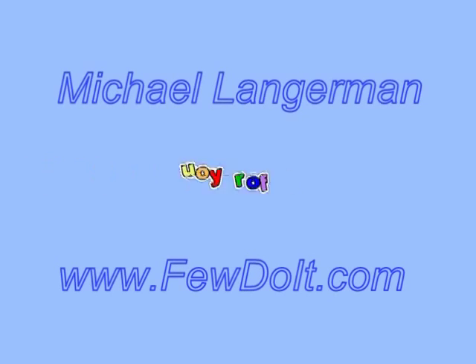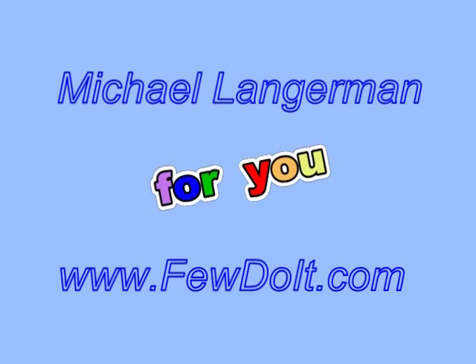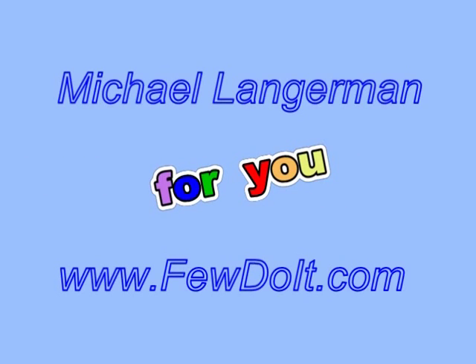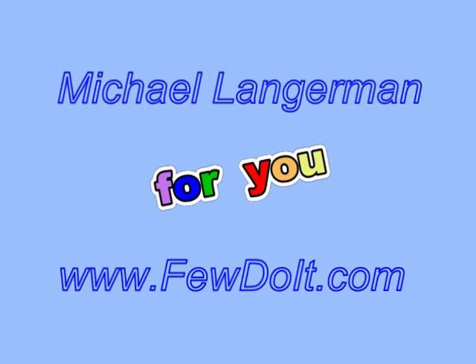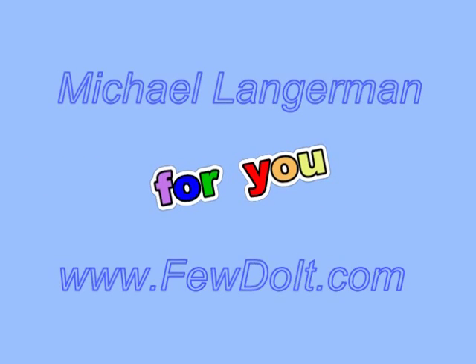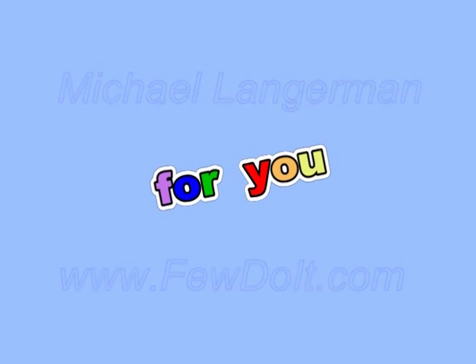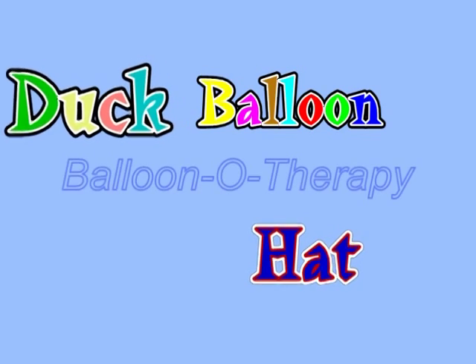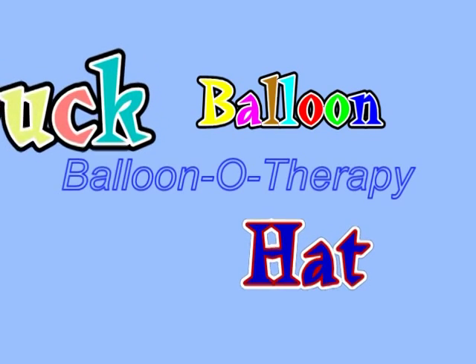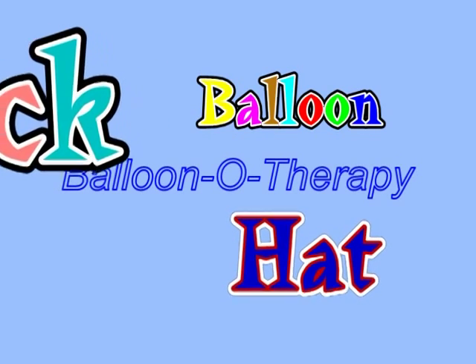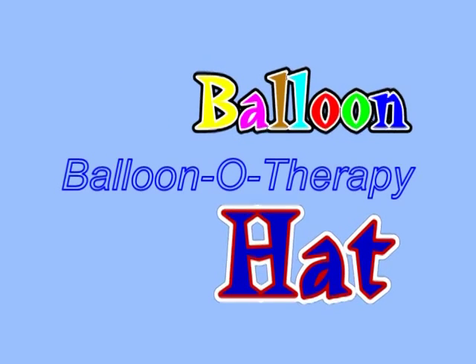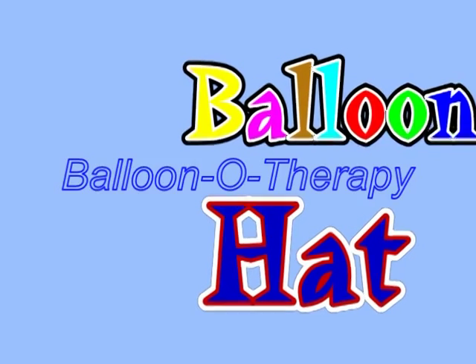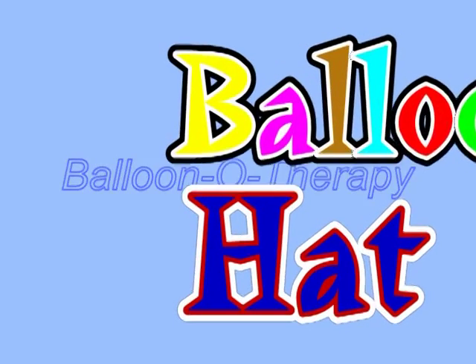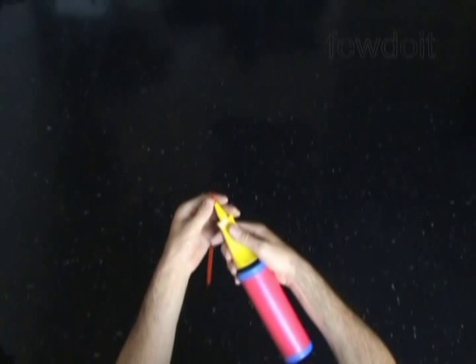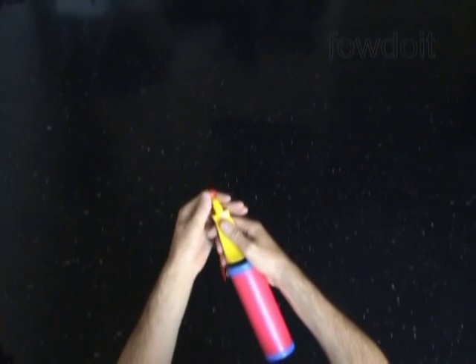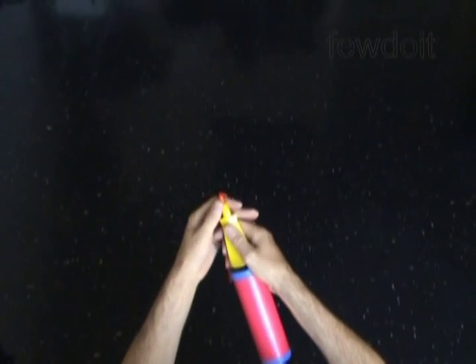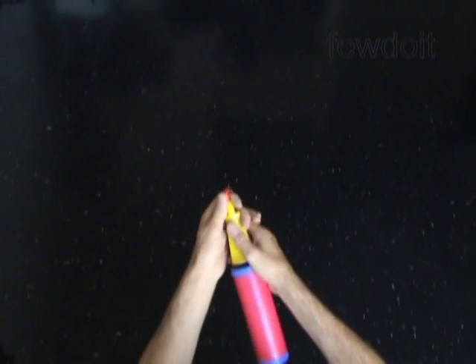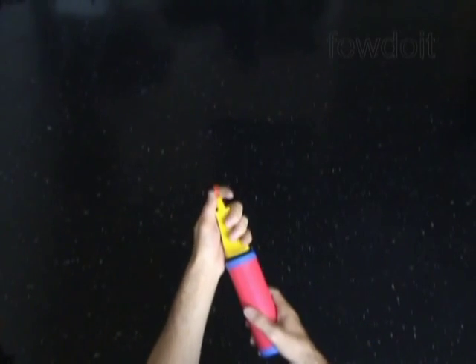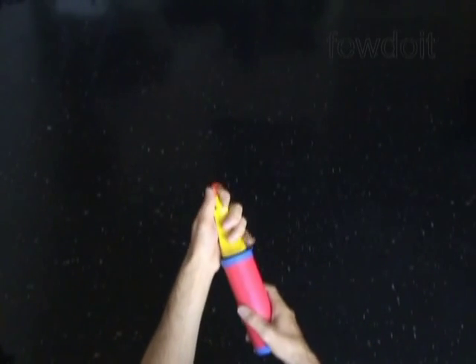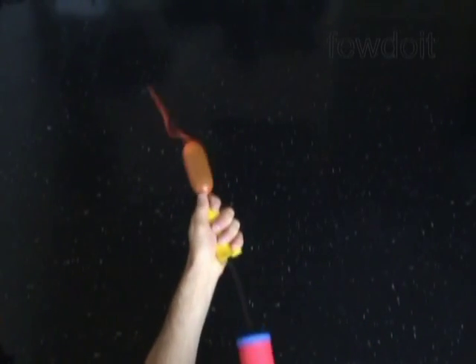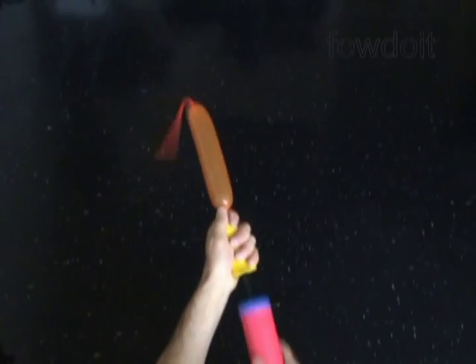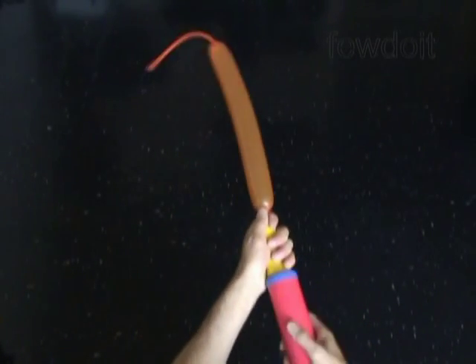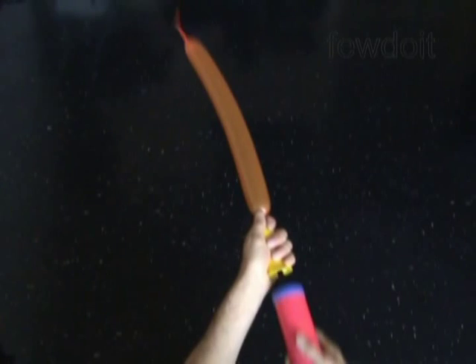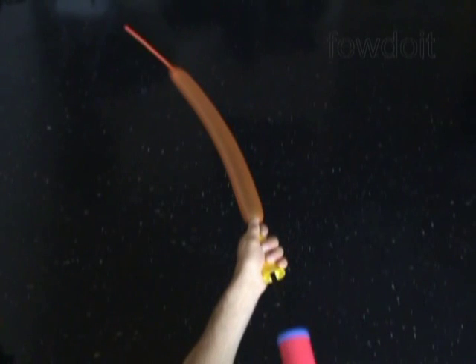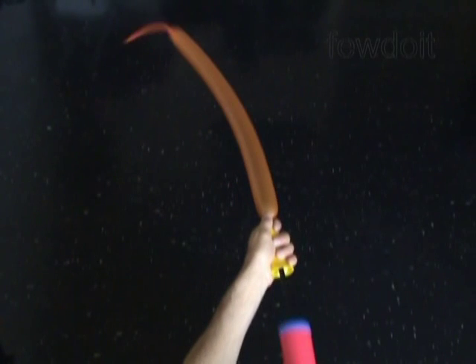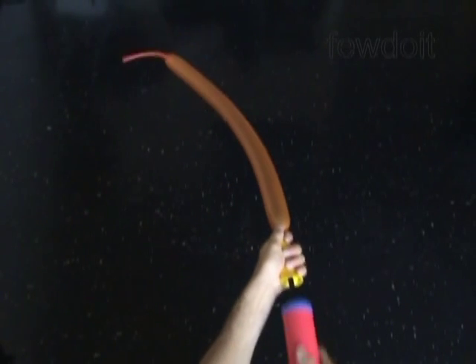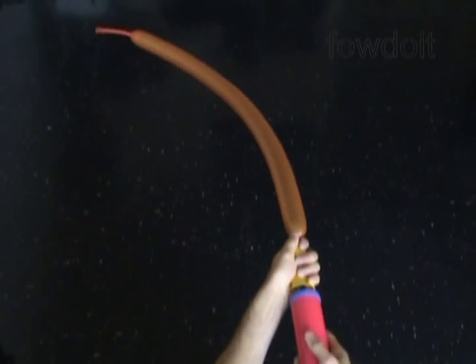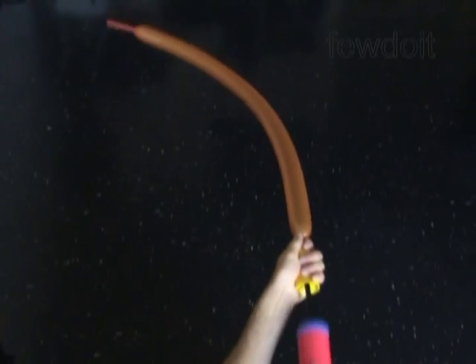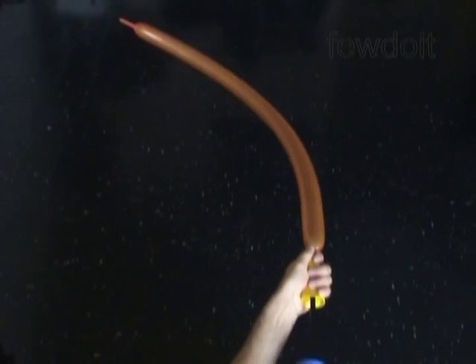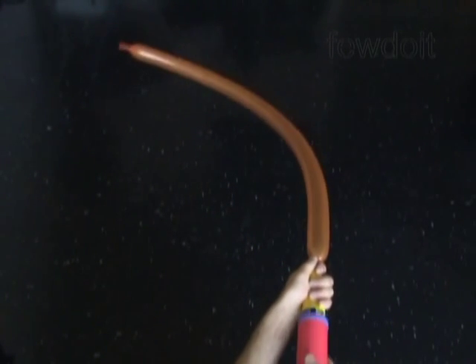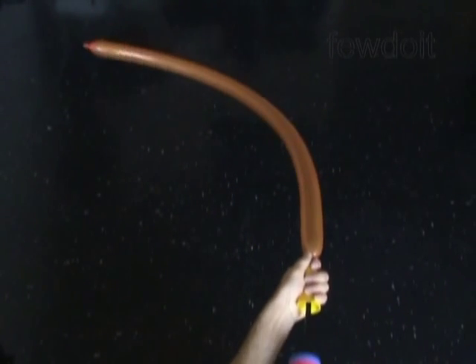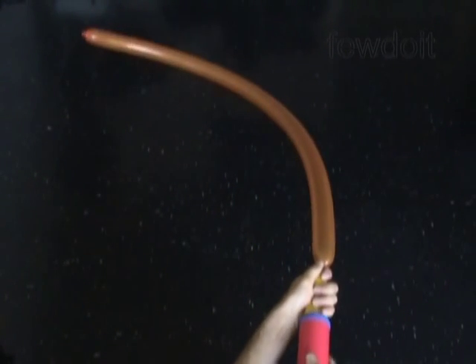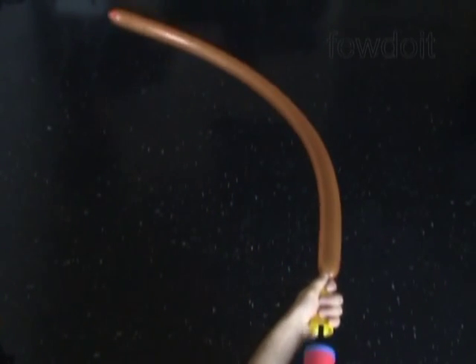Hello! Today we are going to make my favorite hat. It's very simple to make, and the beauty of it is that it can fit any size, any person. That's very convenient — you don't have to worry about the size when you're making the hat.